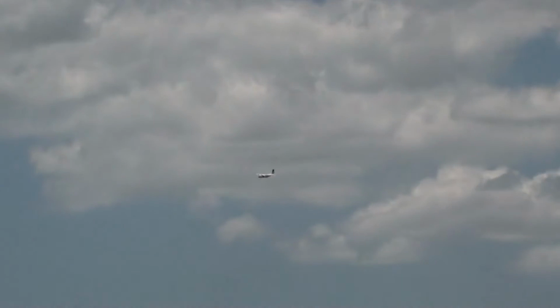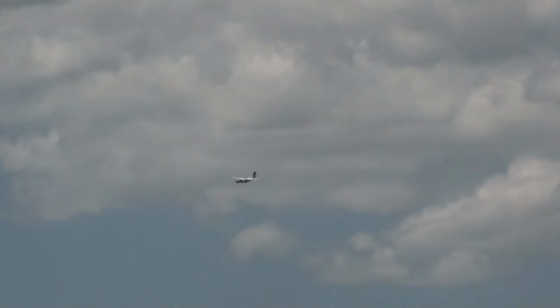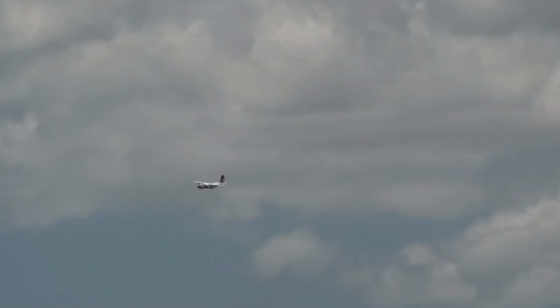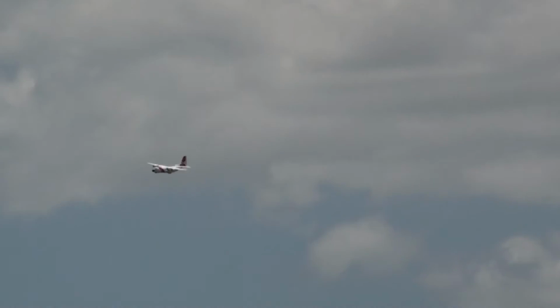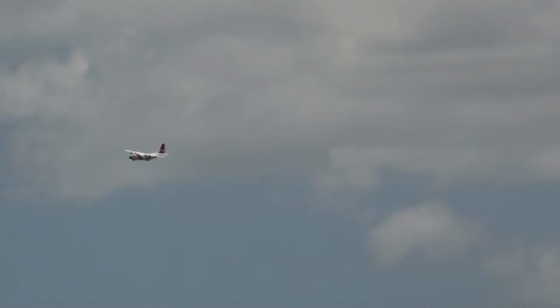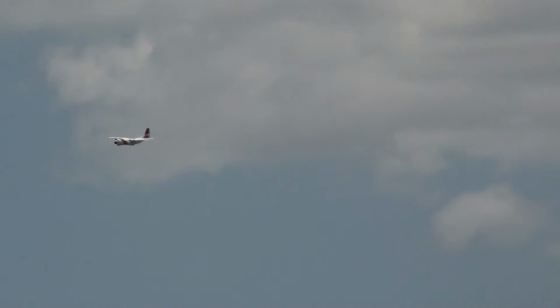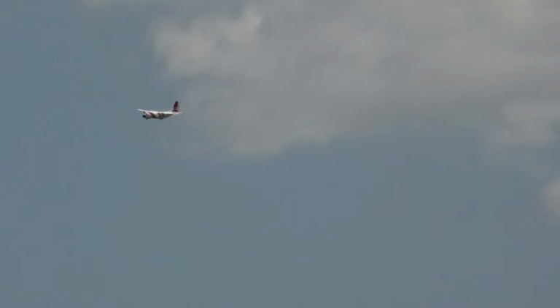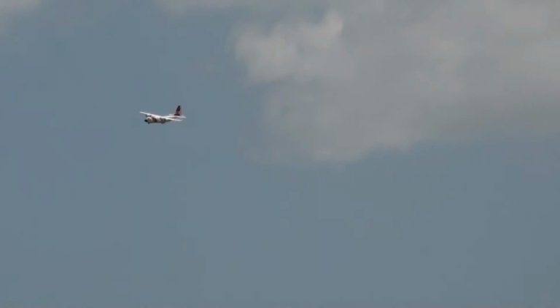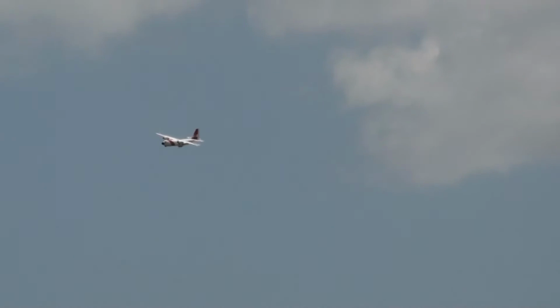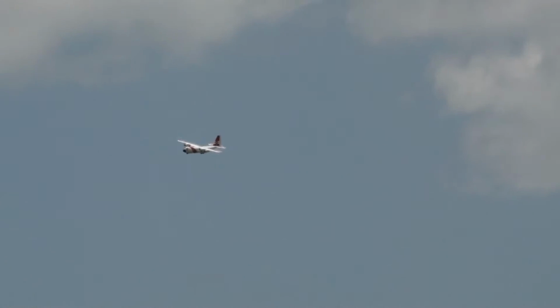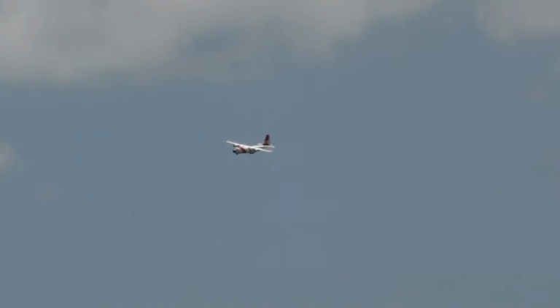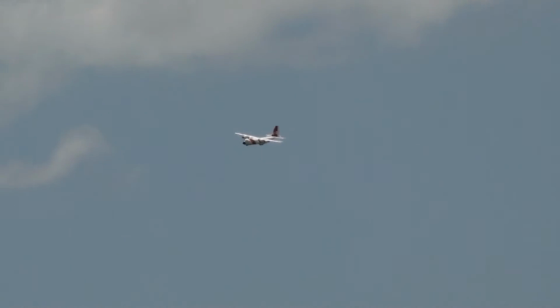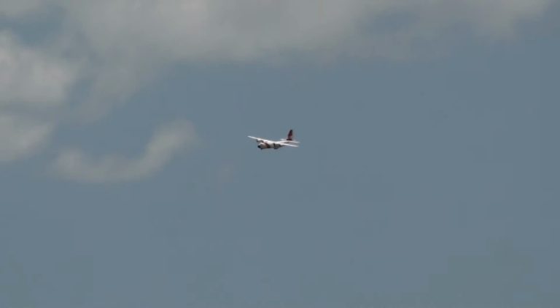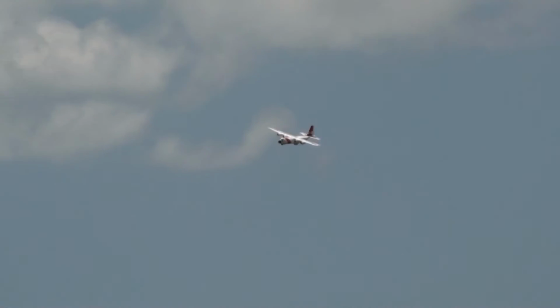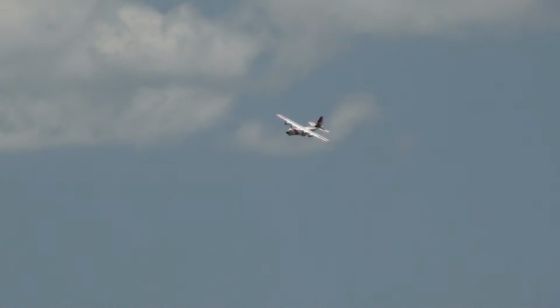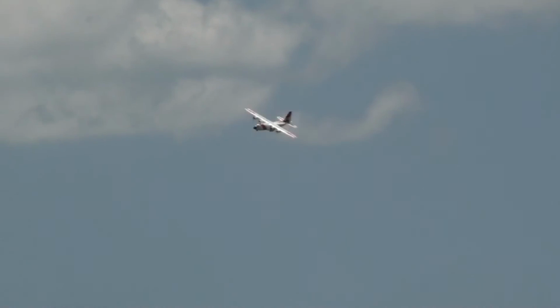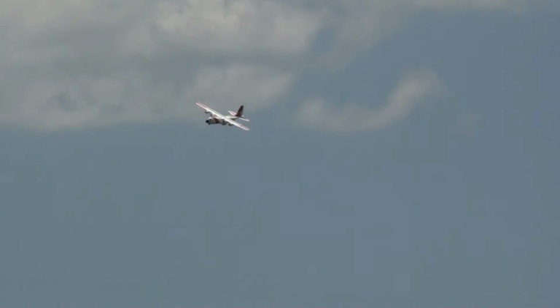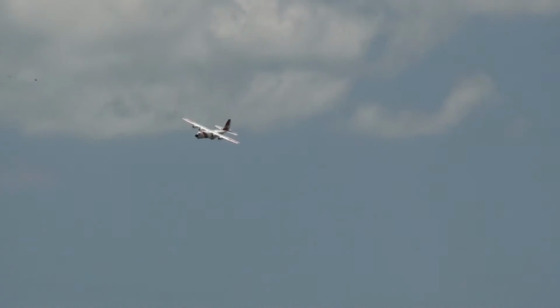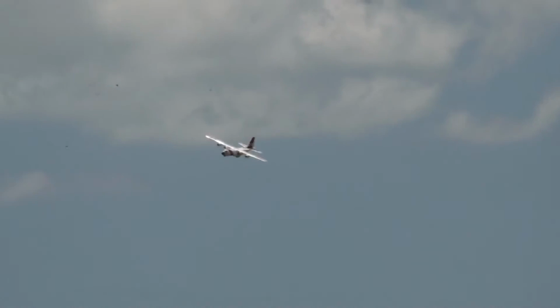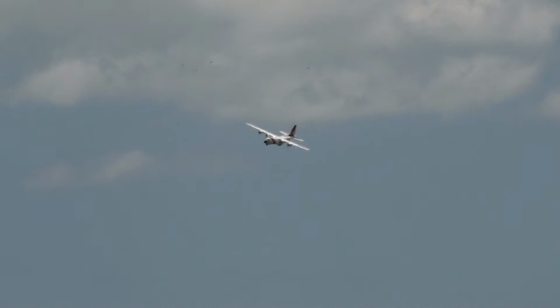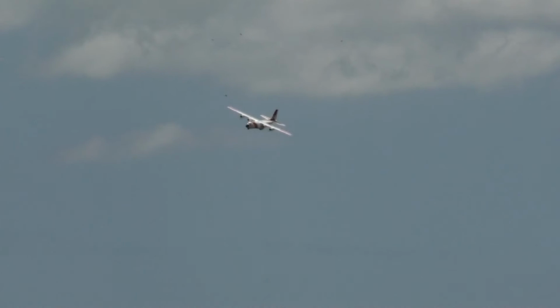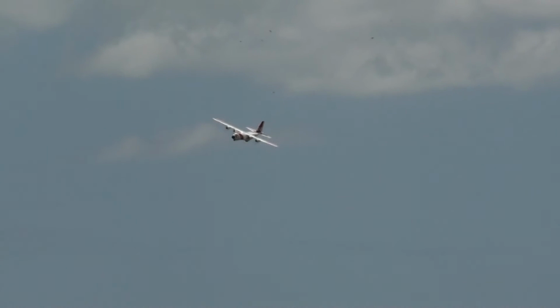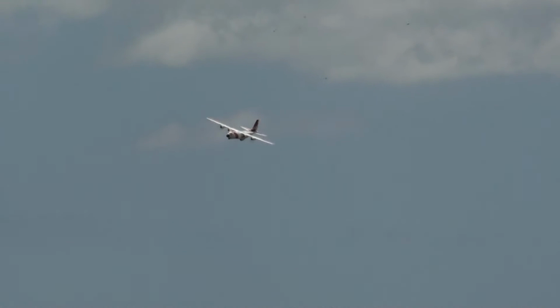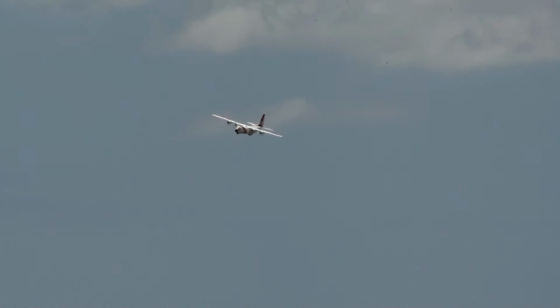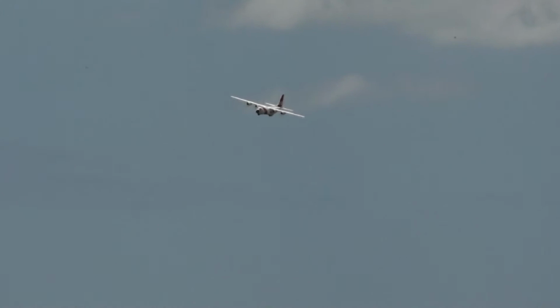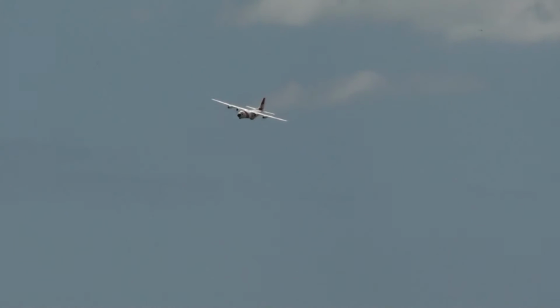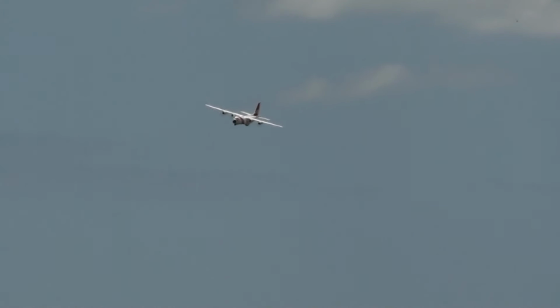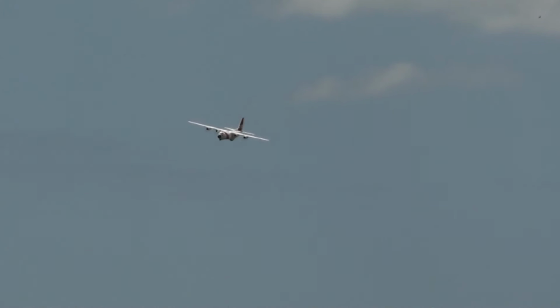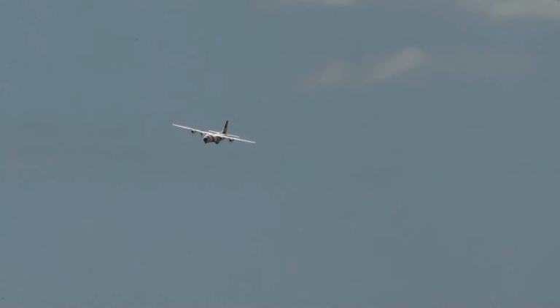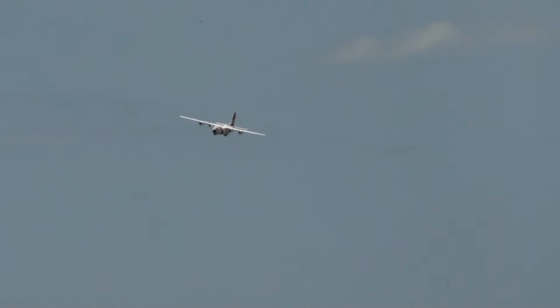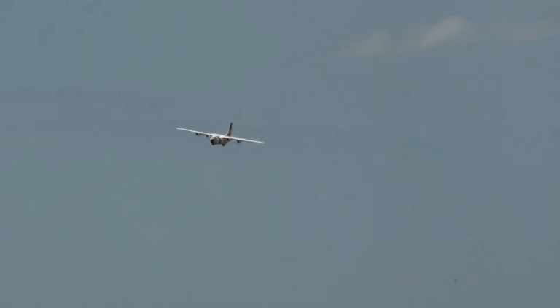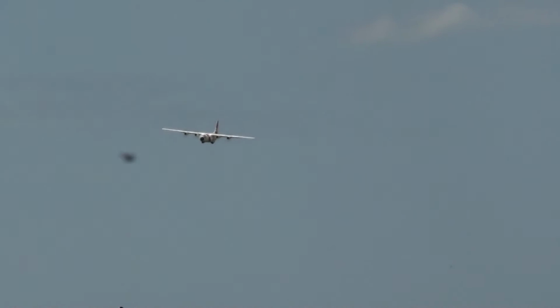Reducing the power, lowering the flaps, and now we're on final approach.